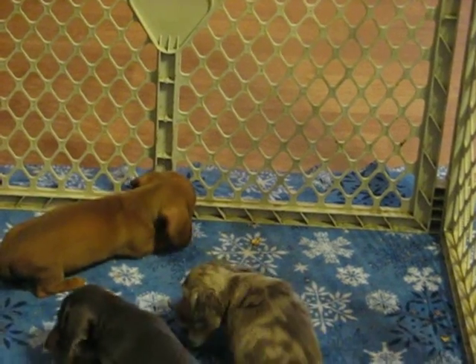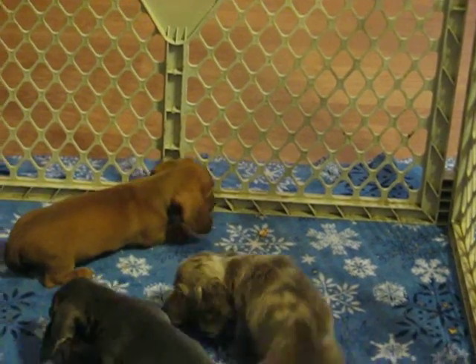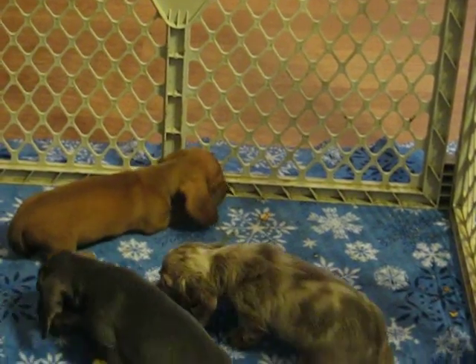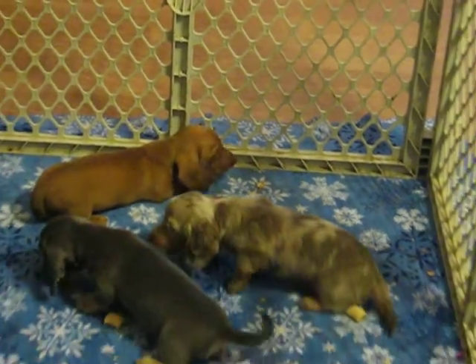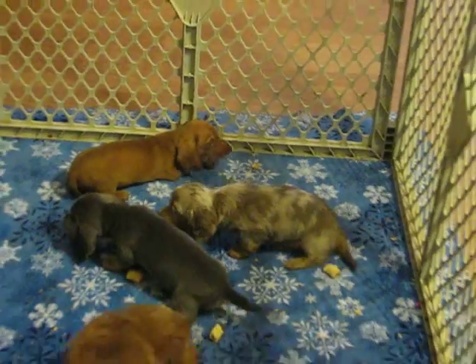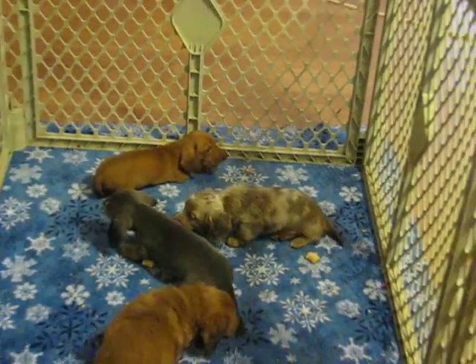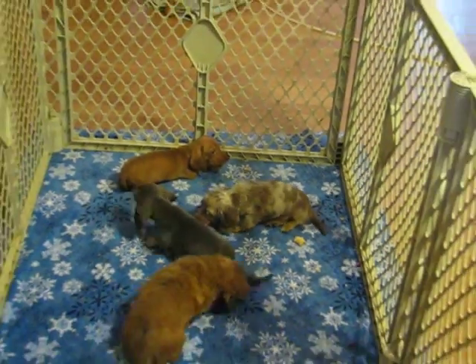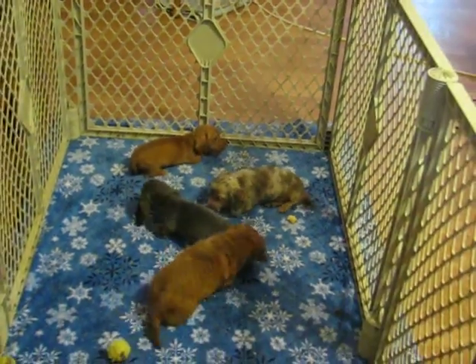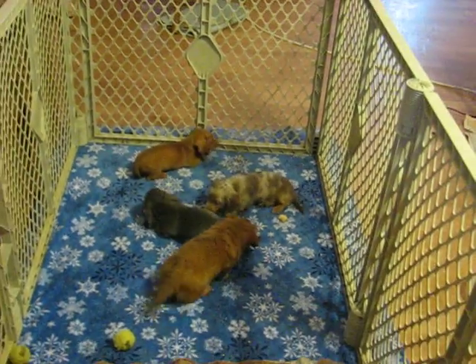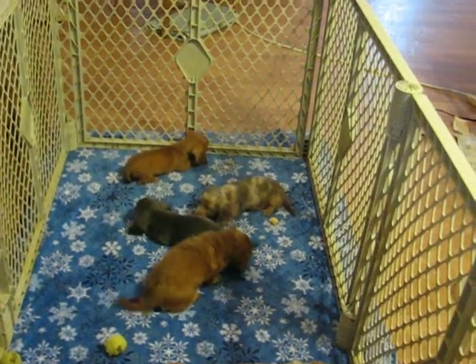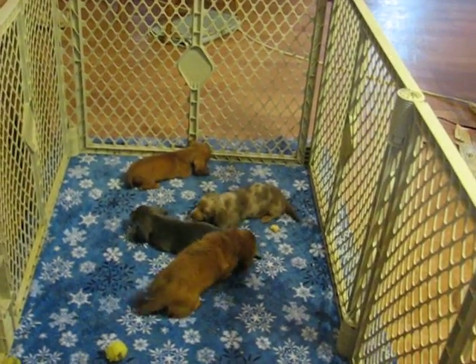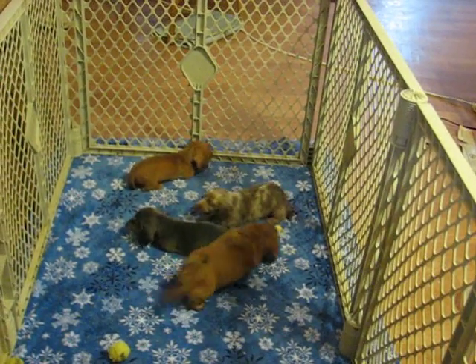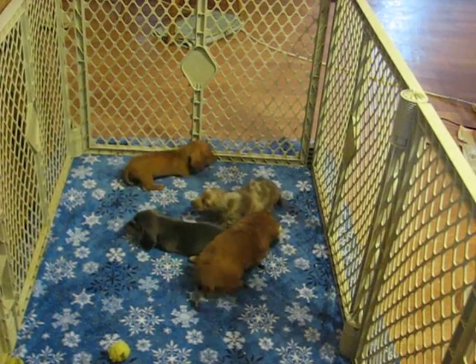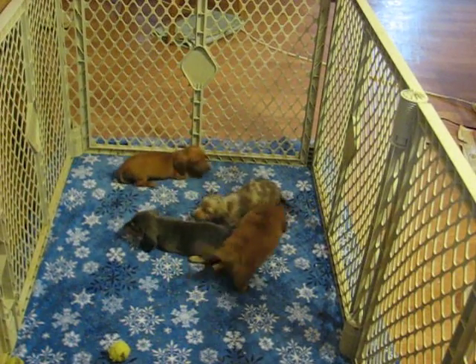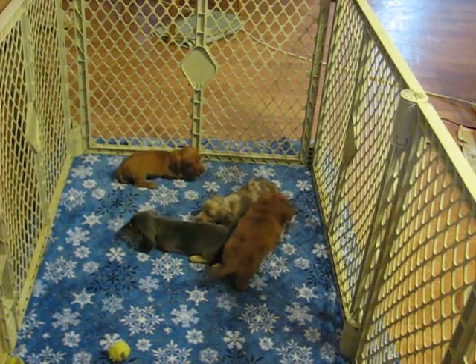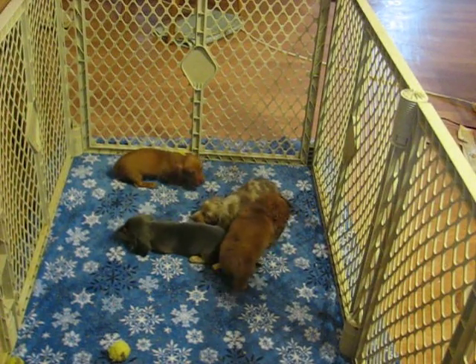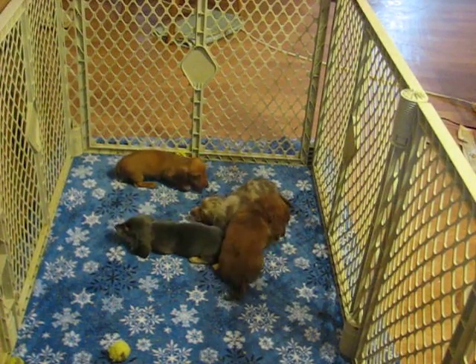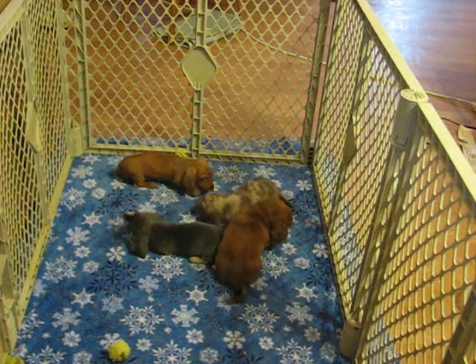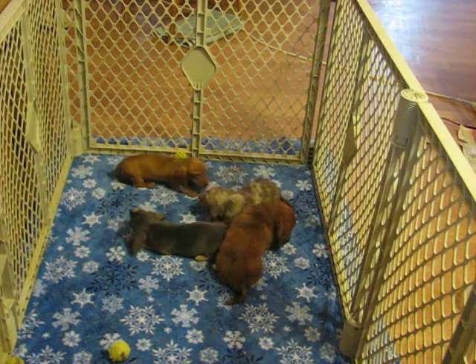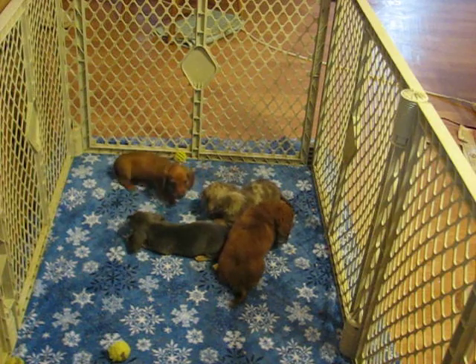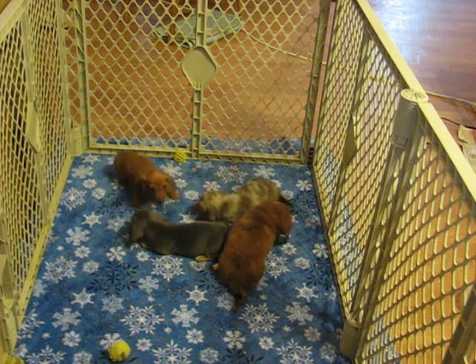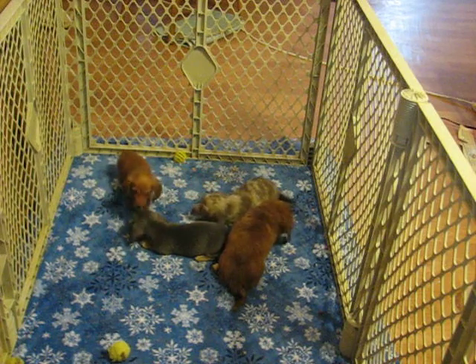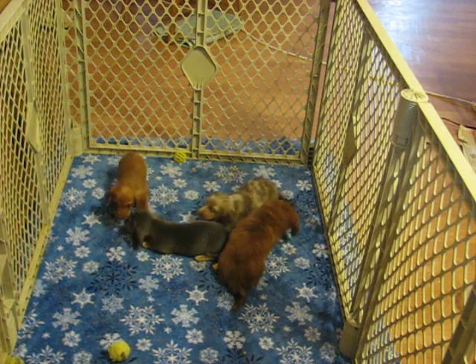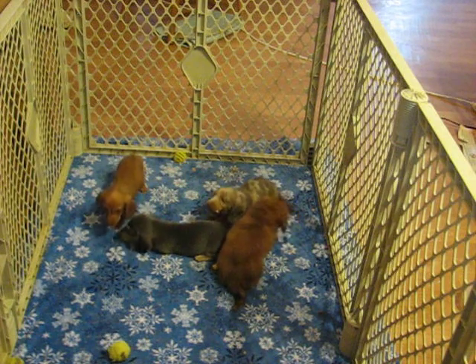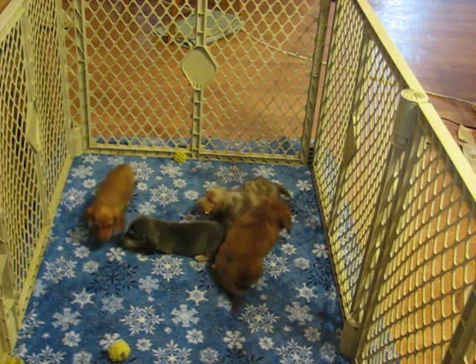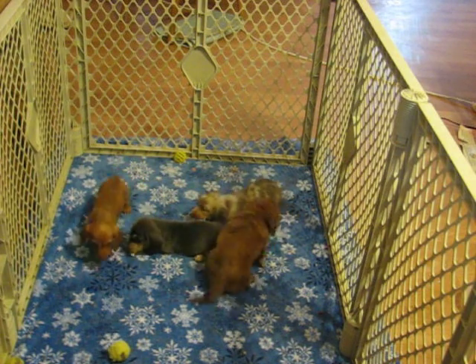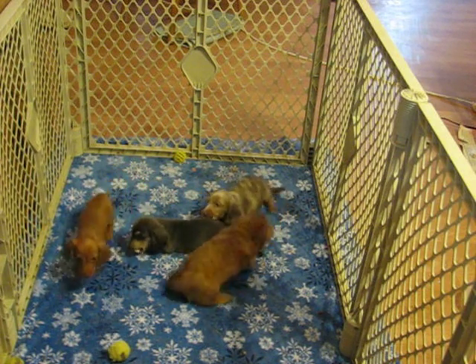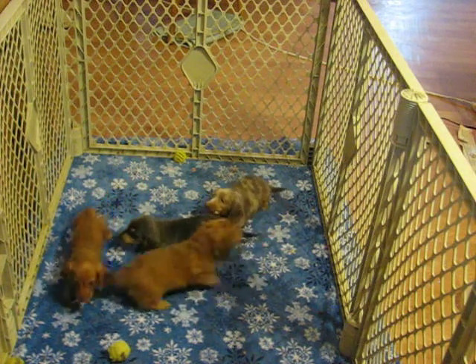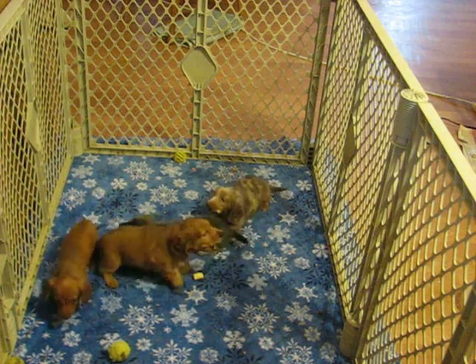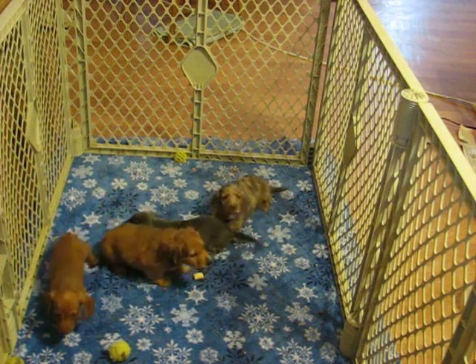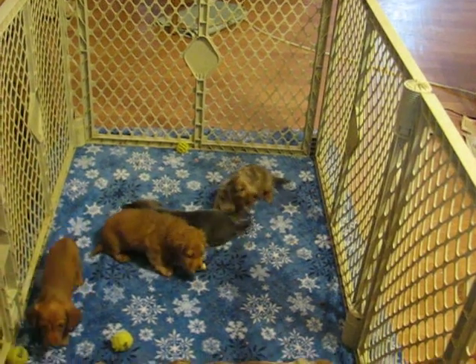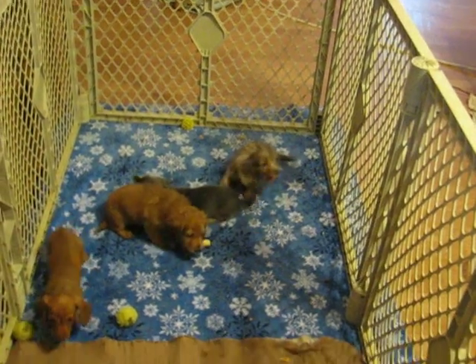Nice litter here. And as I said, the available girl is the chocolate-based red smooth girl, and she has a smooth coat.